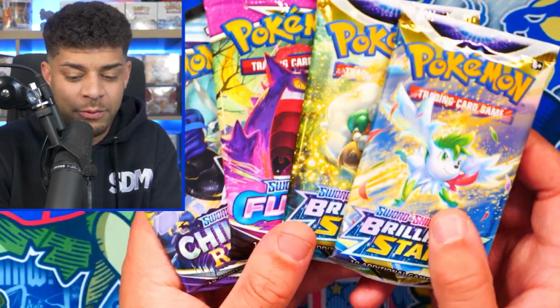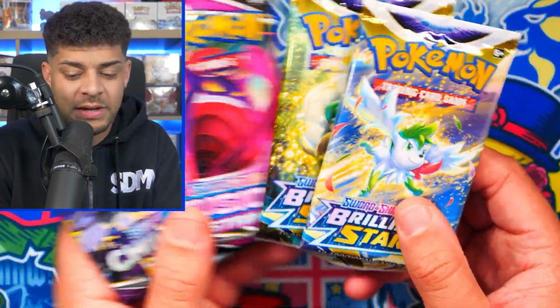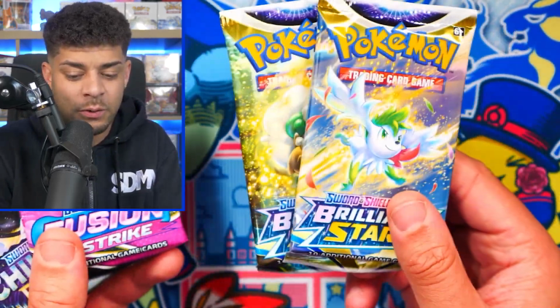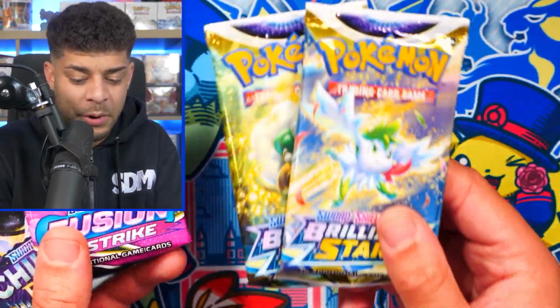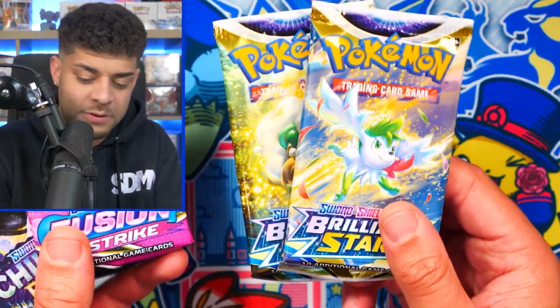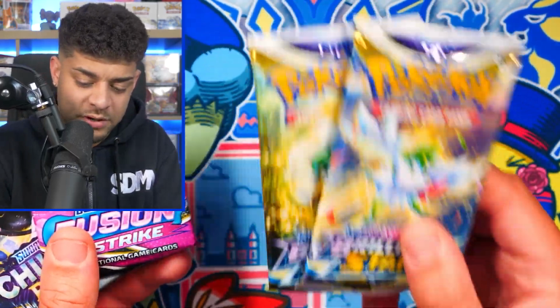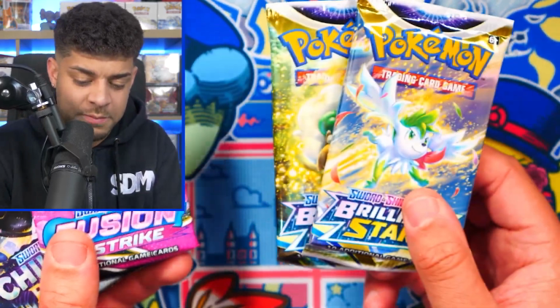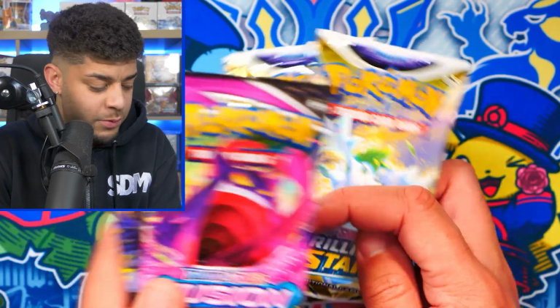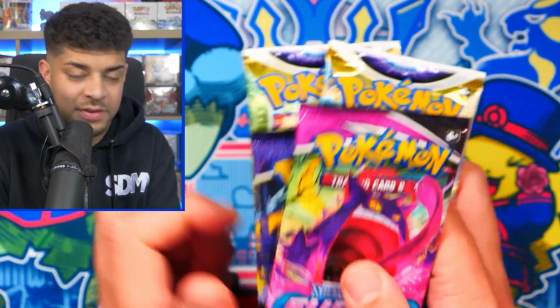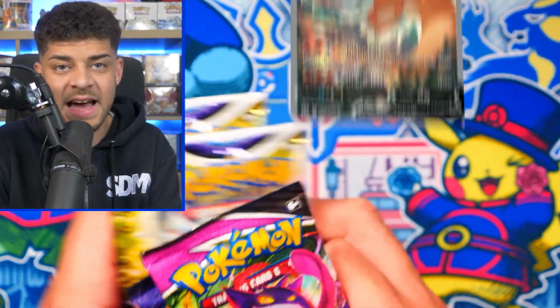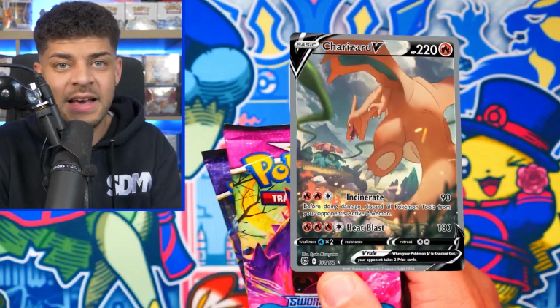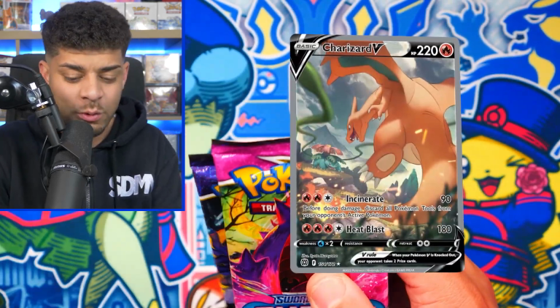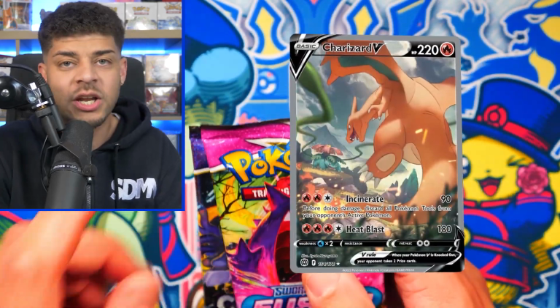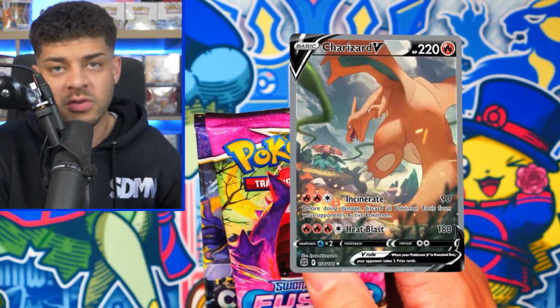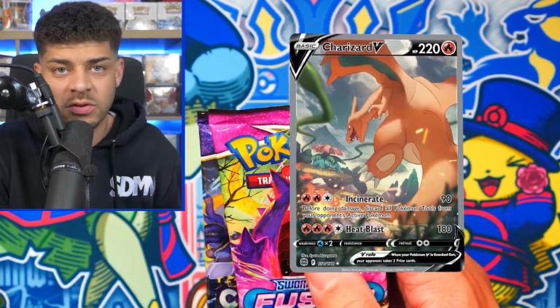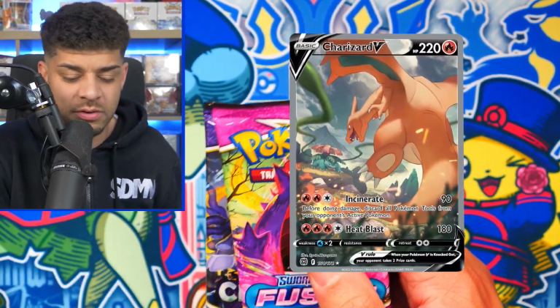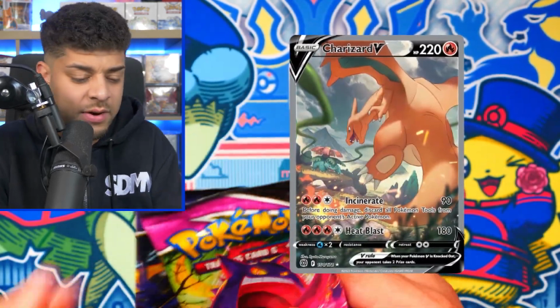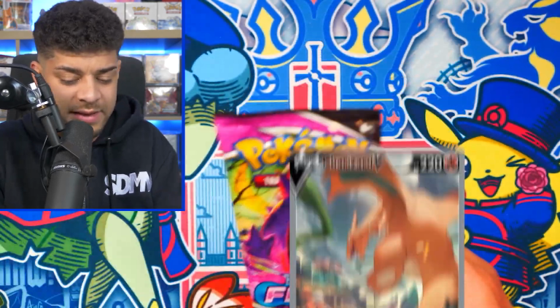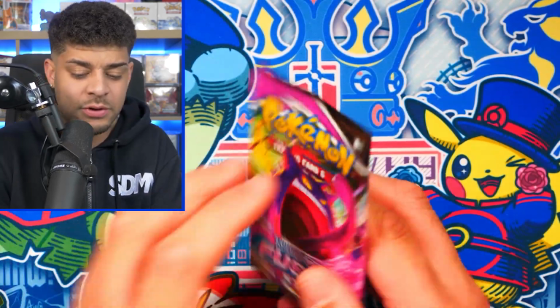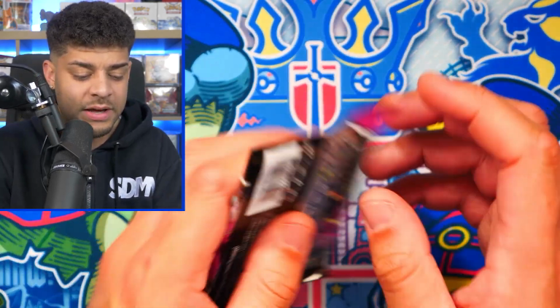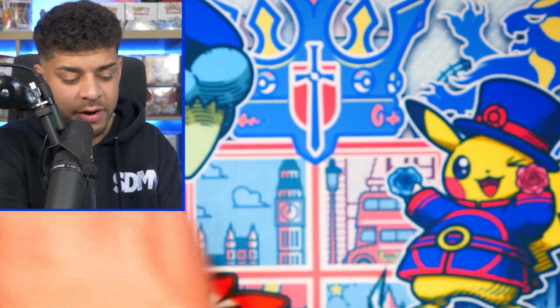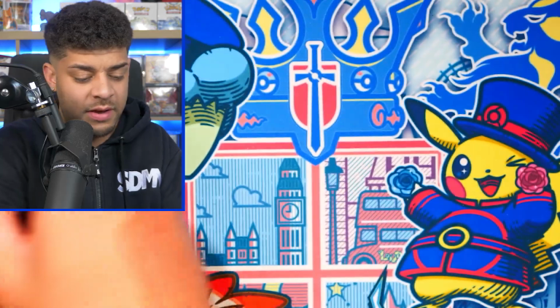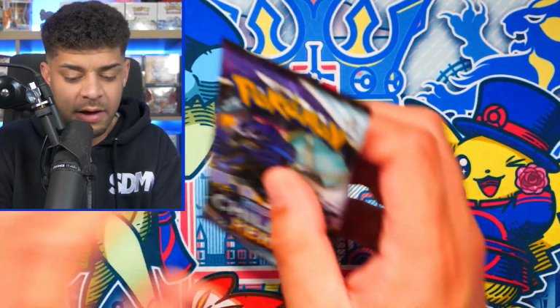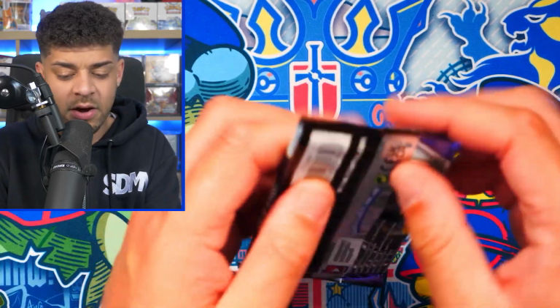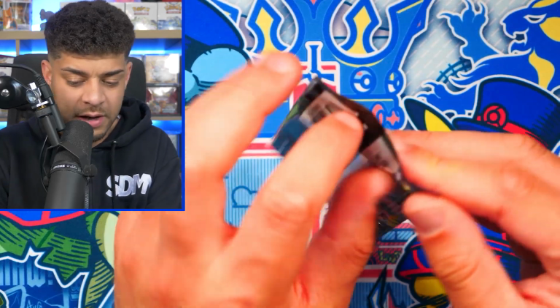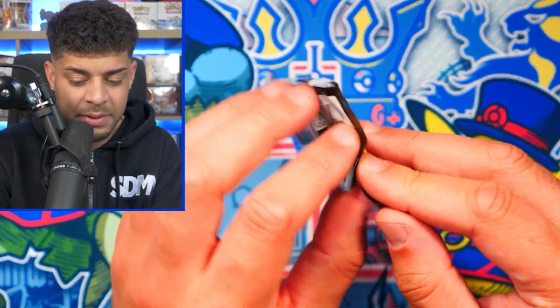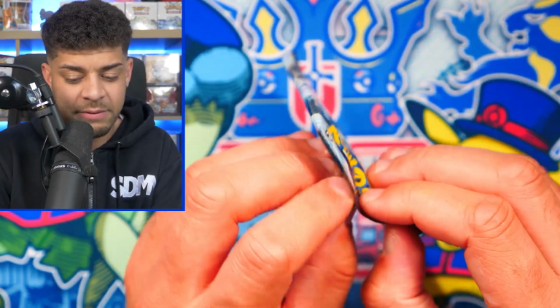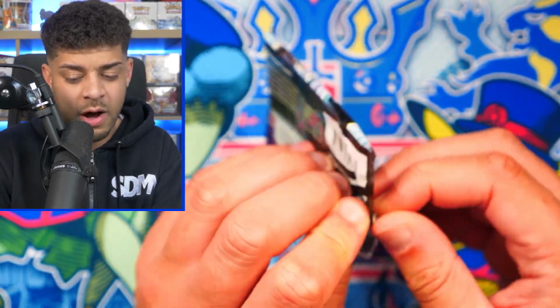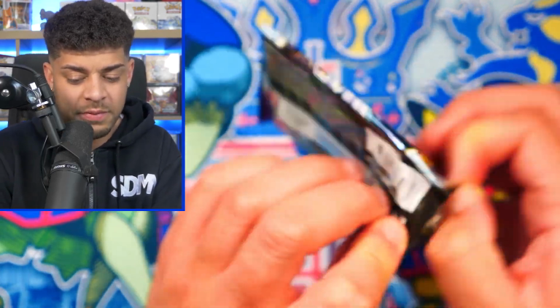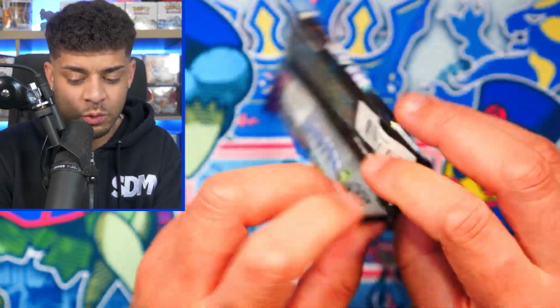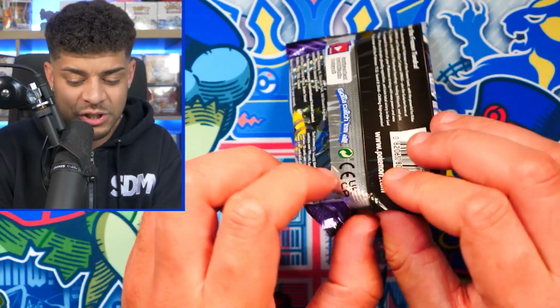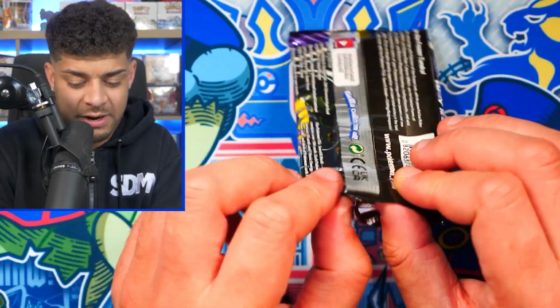The two bonus Brilliant Stars packs are great because that set obviously has the alternate art Charizard — it's on screen right now and it's absolutely crazy. It's probably my favorite alt art from the Sword and Shield era.